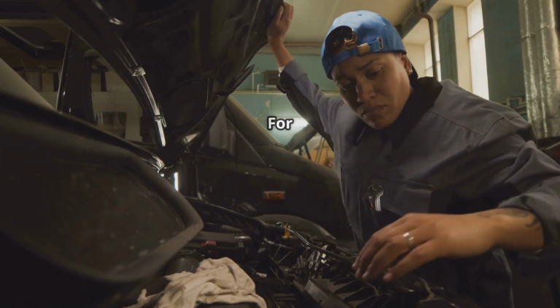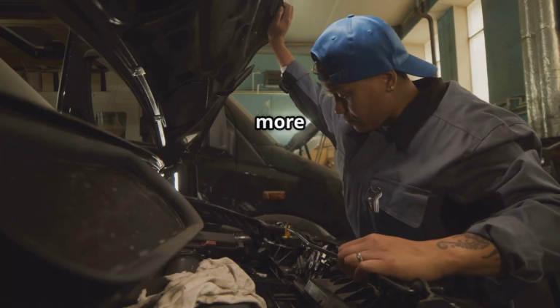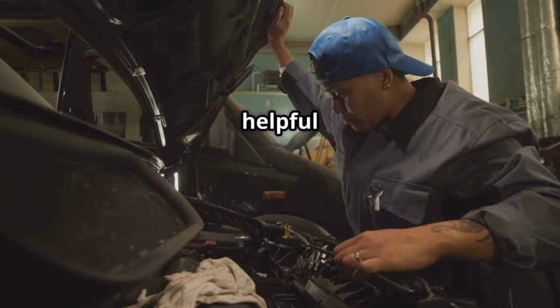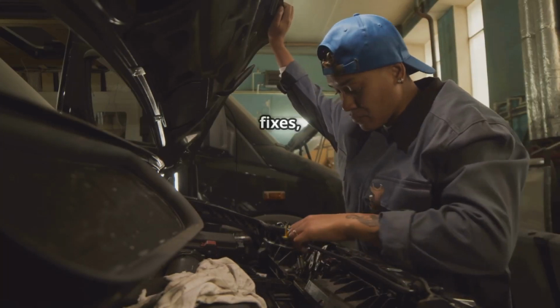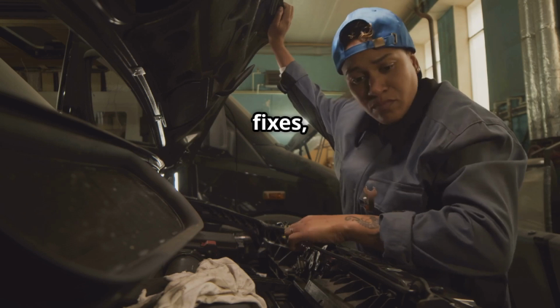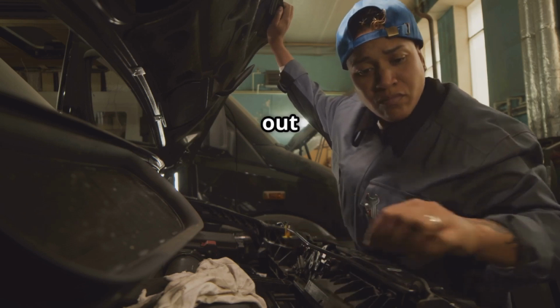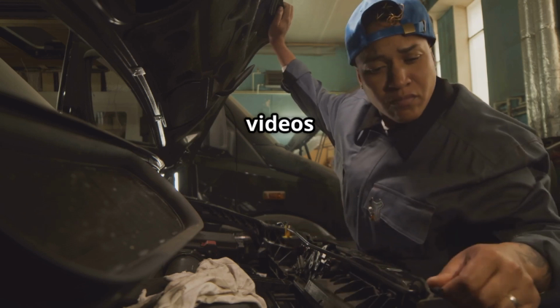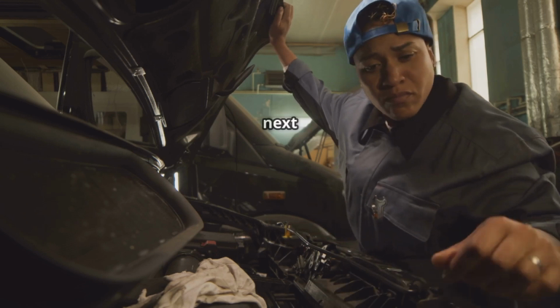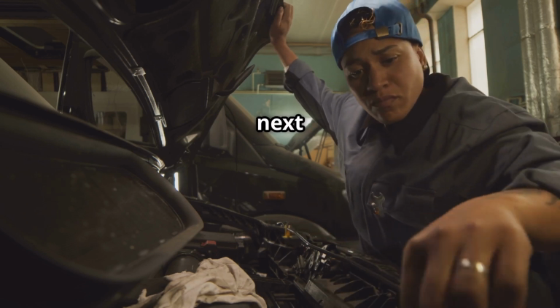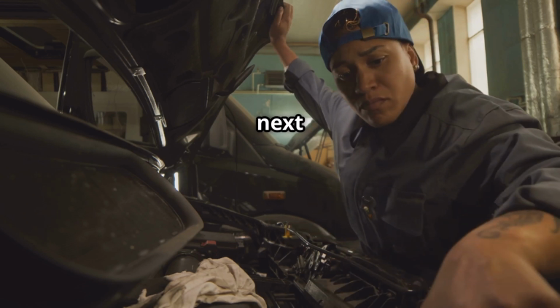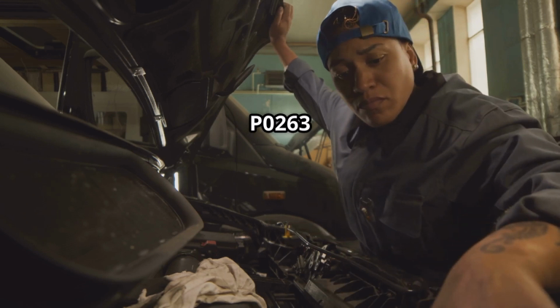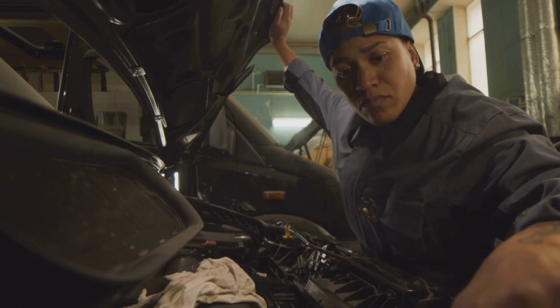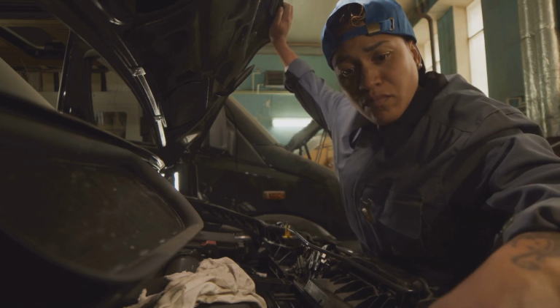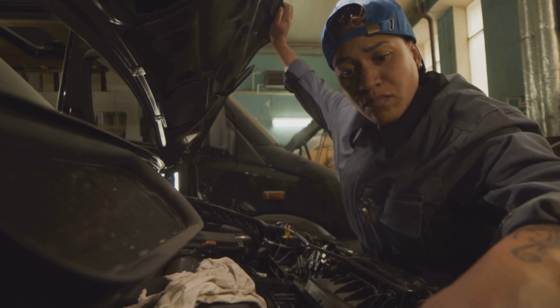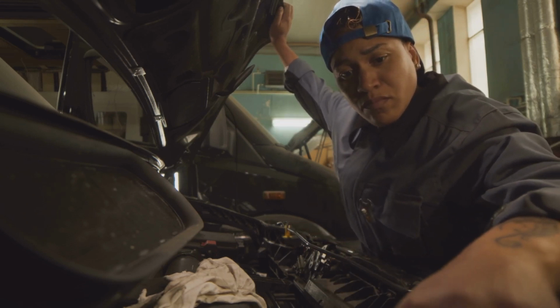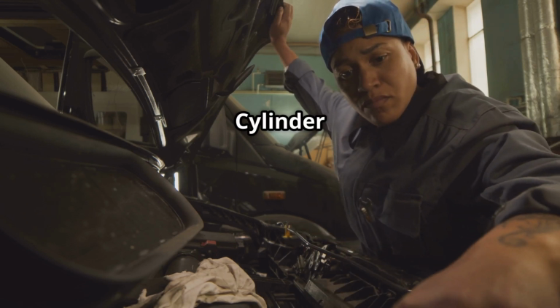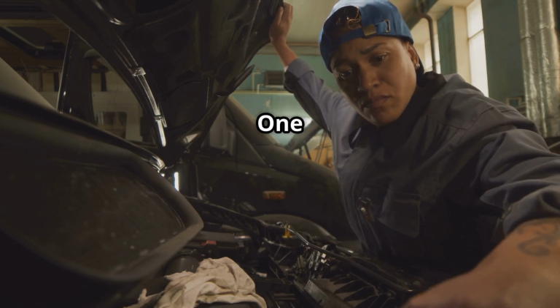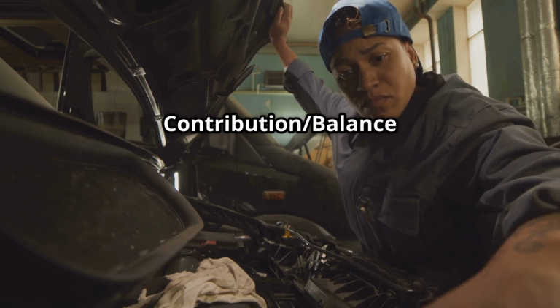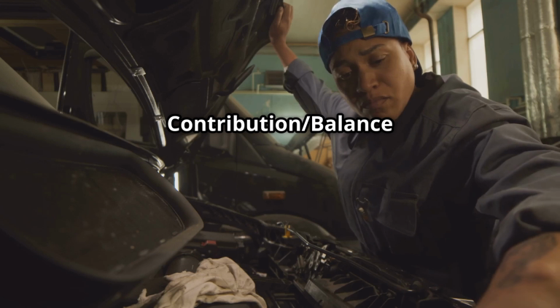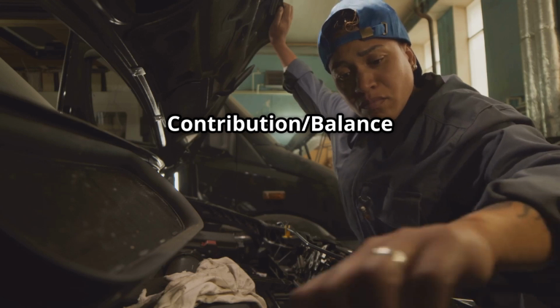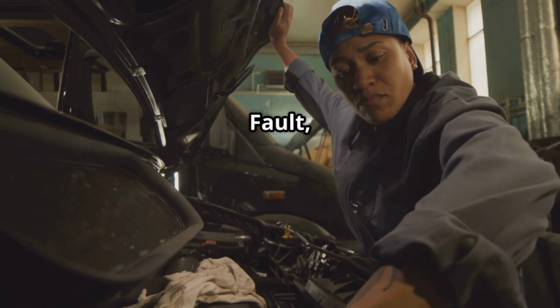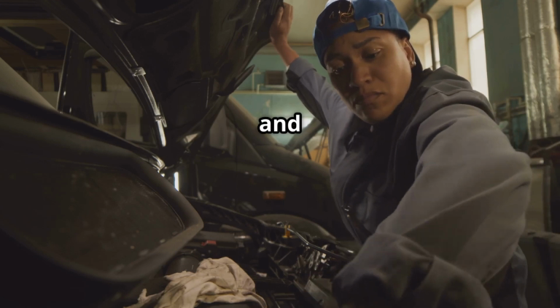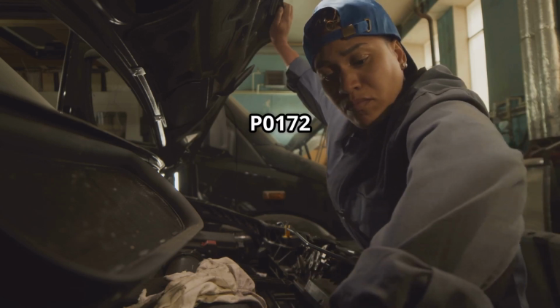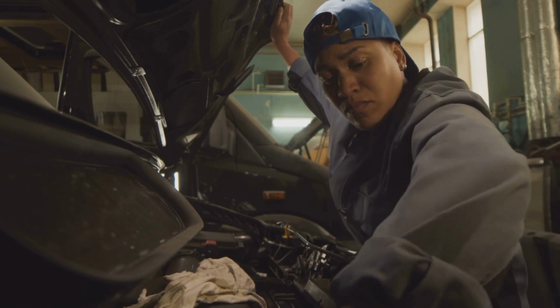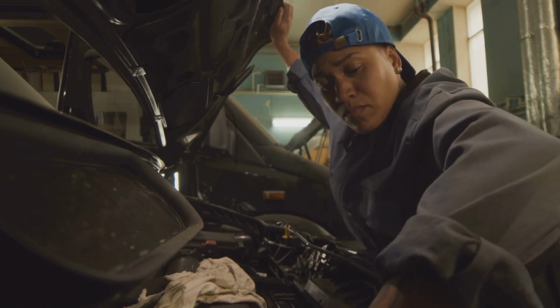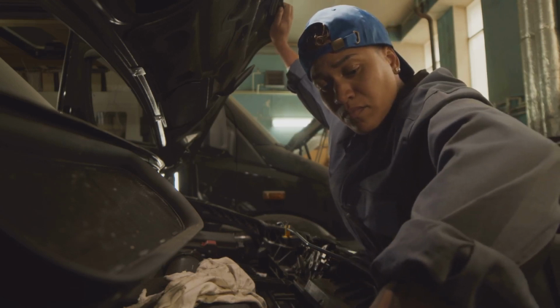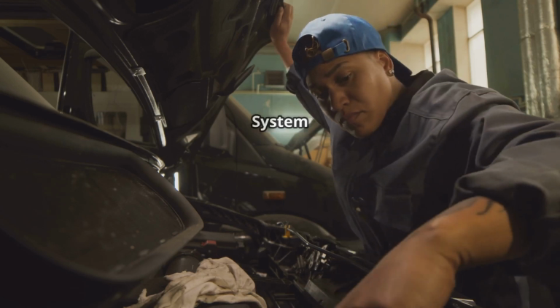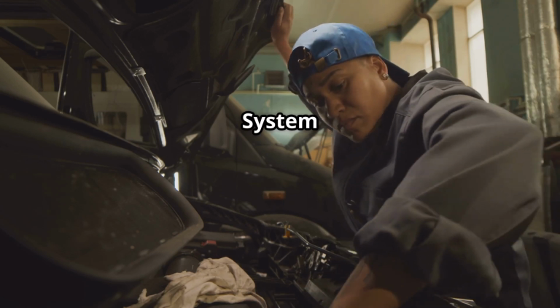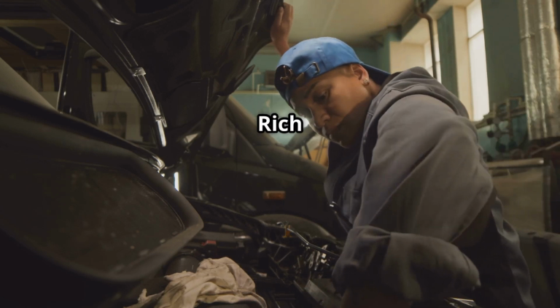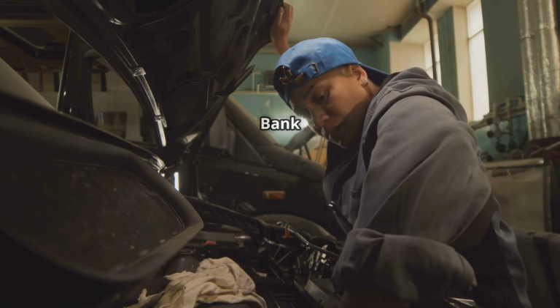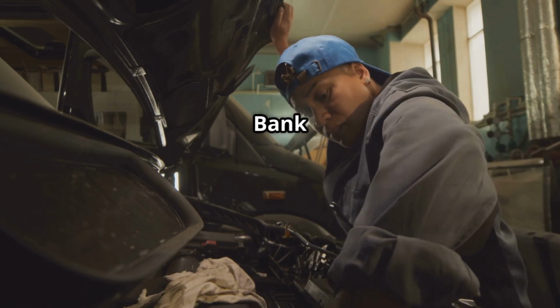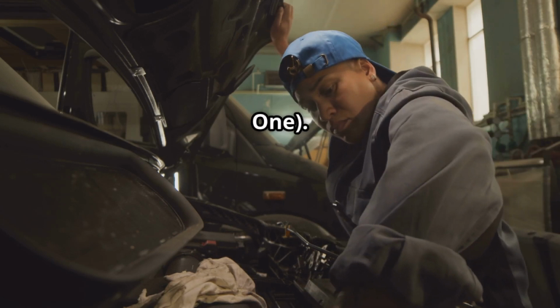For more helpful car fixes, check out these videos next: P0263, Cylinder 1 Contribution Balance Fault, and P0172, System Too Rich, Bank 1.